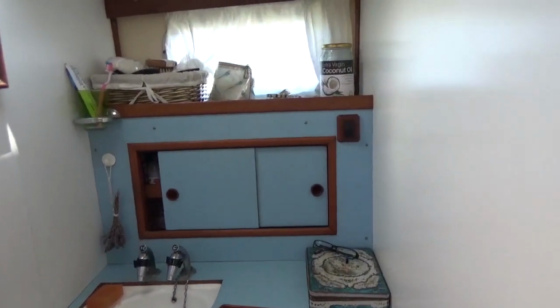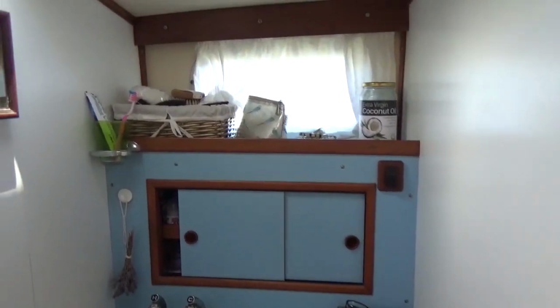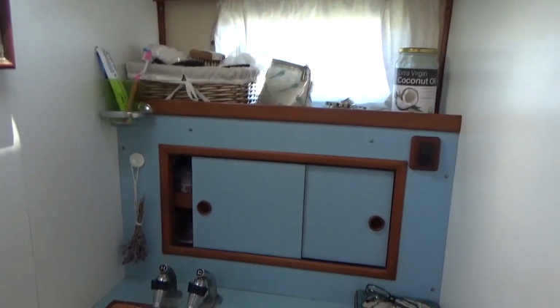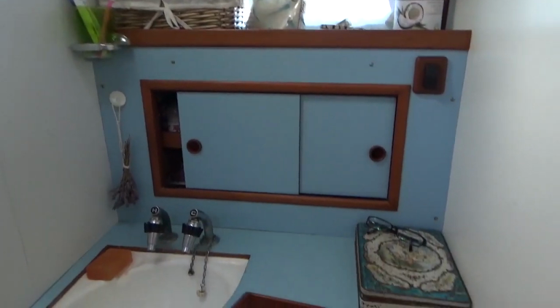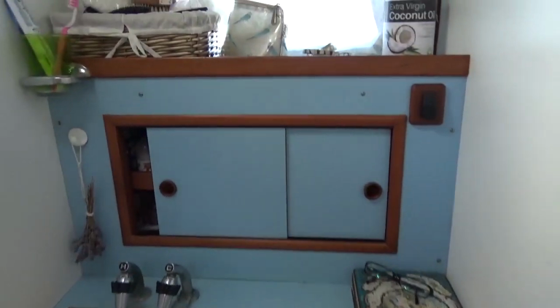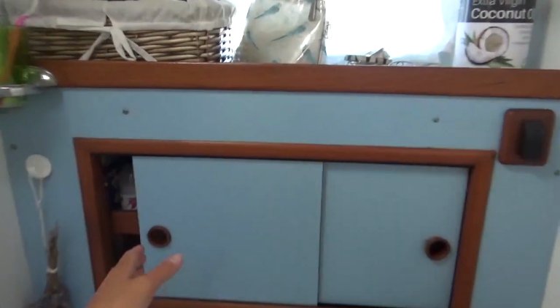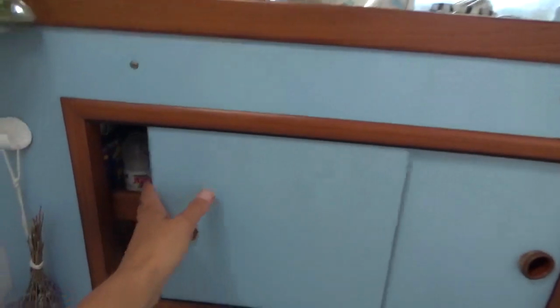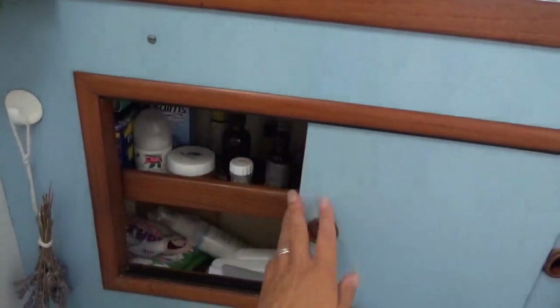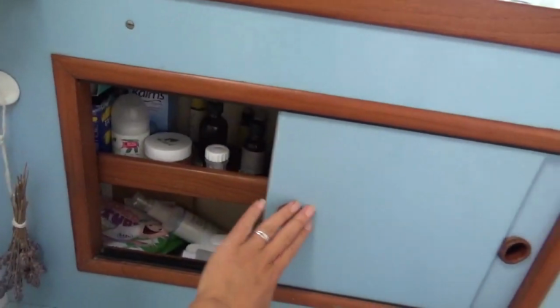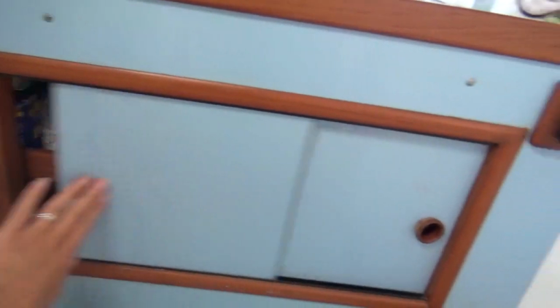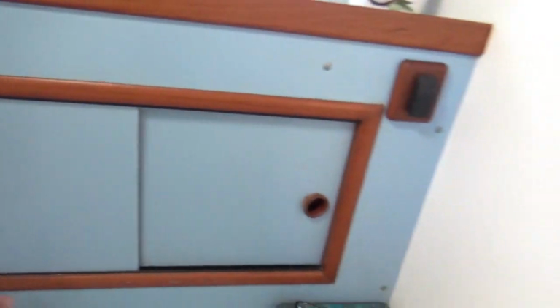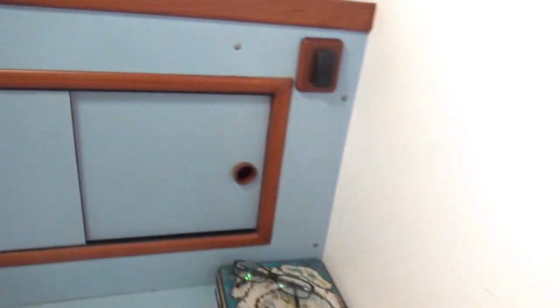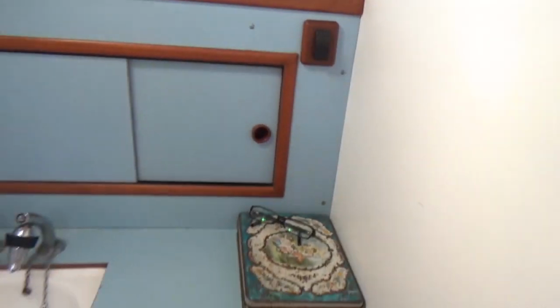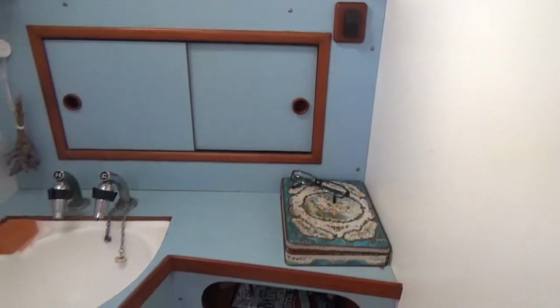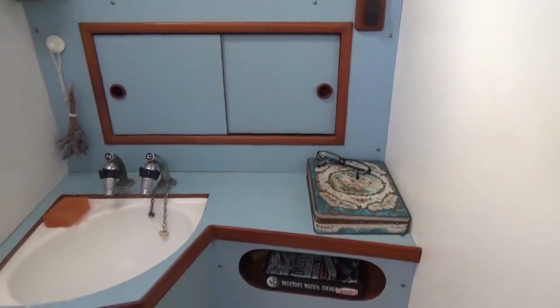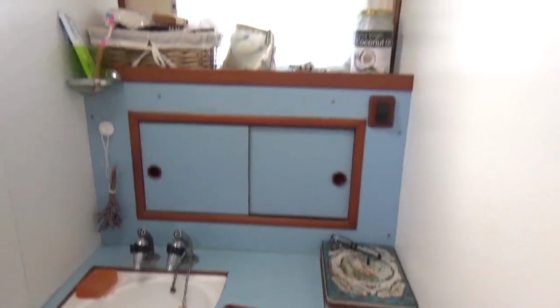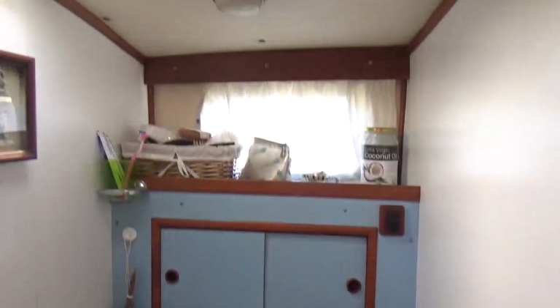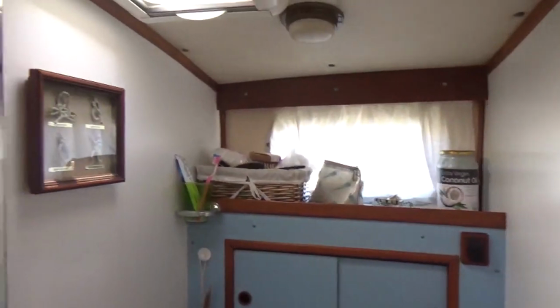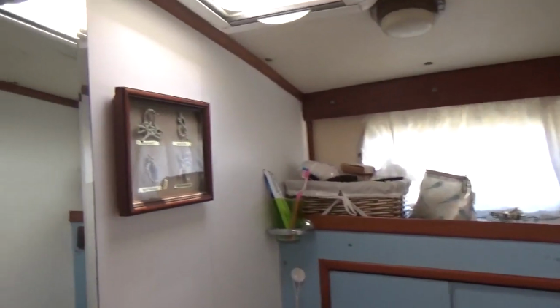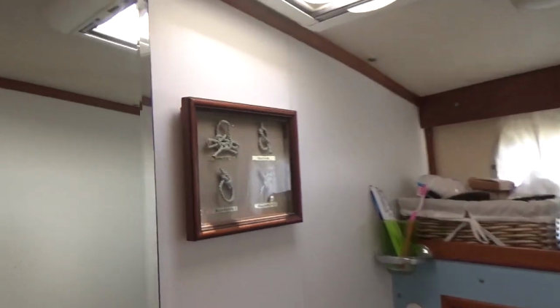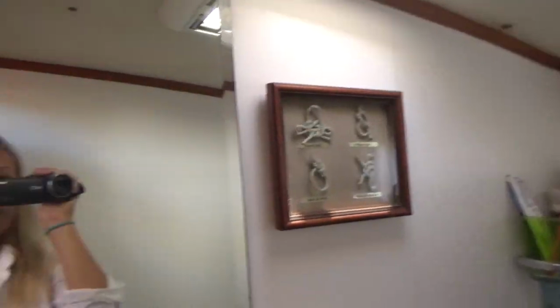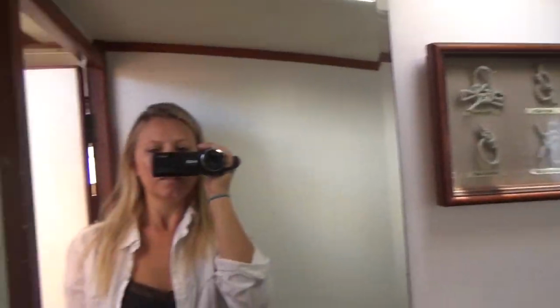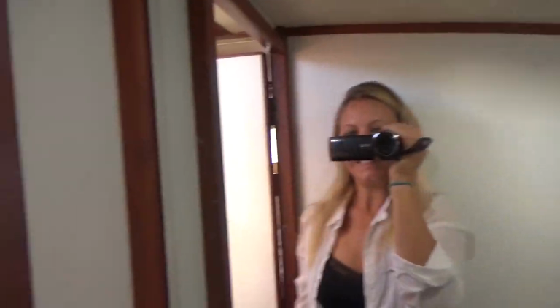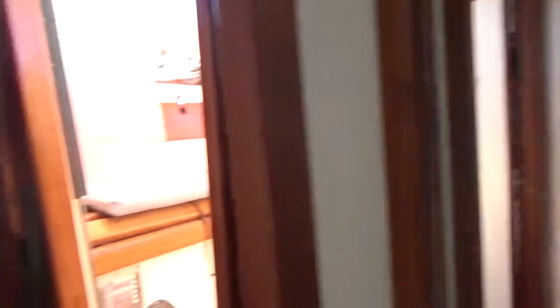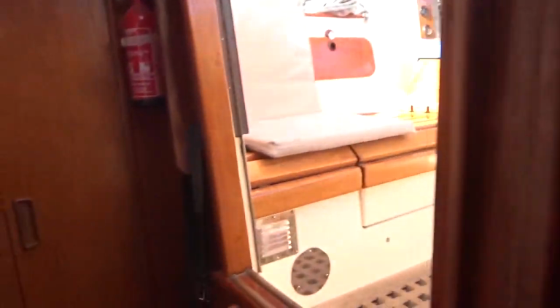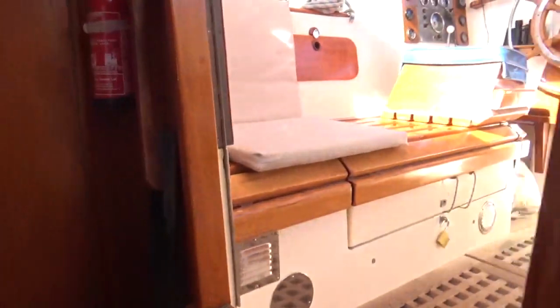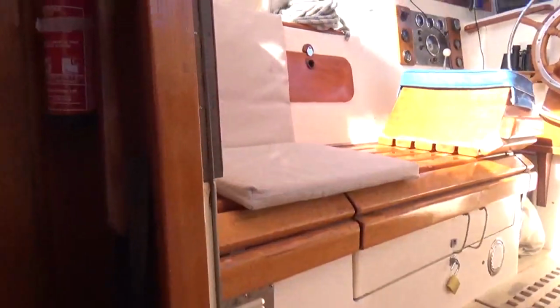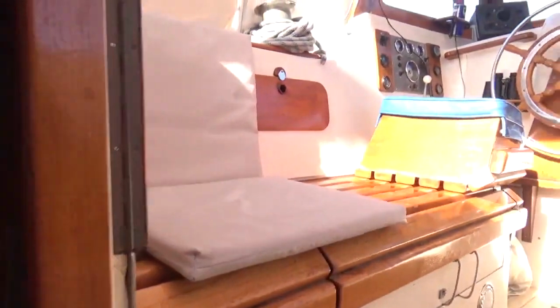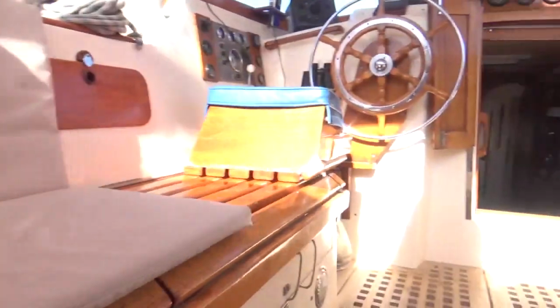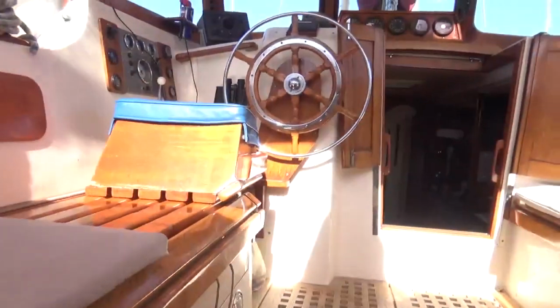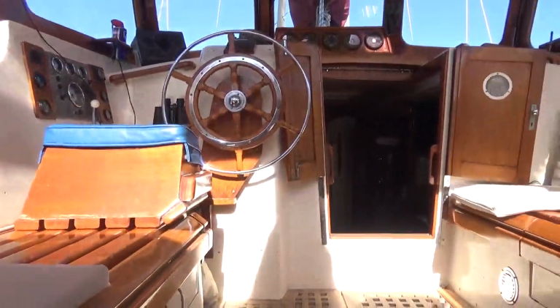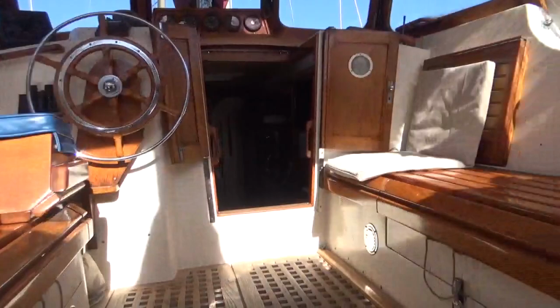Behind me here we've got the aft heads. It's nice to have two heads on the boat. Again, loads of storage in here and a pretty nice size. Then back up to the cockpit.